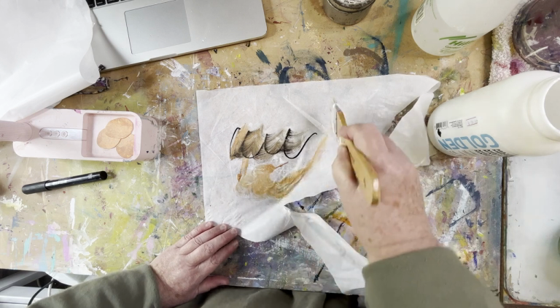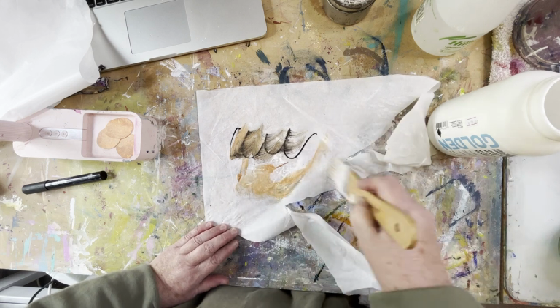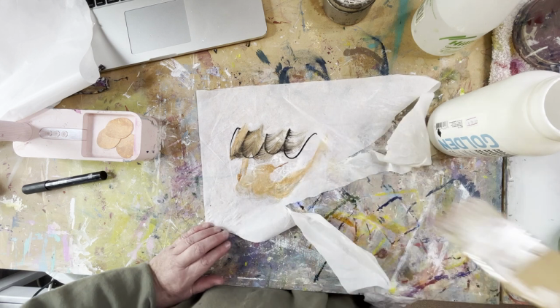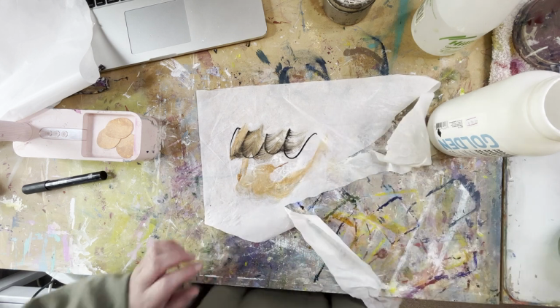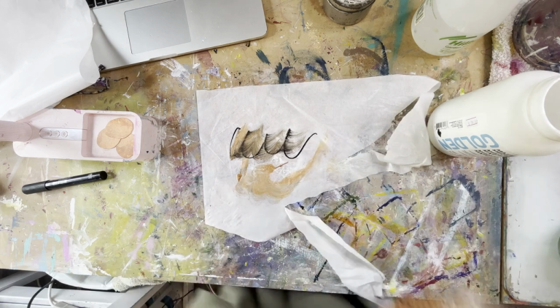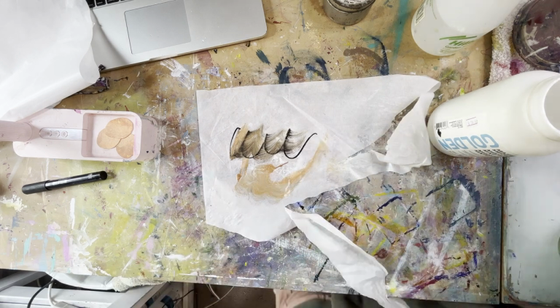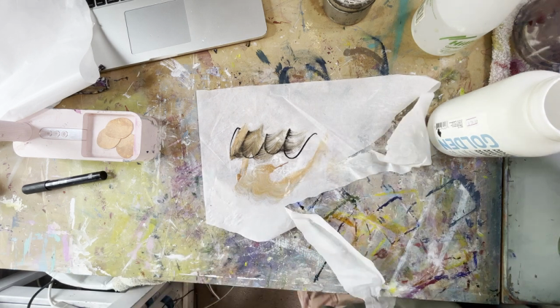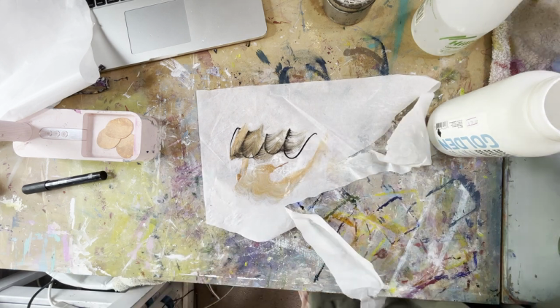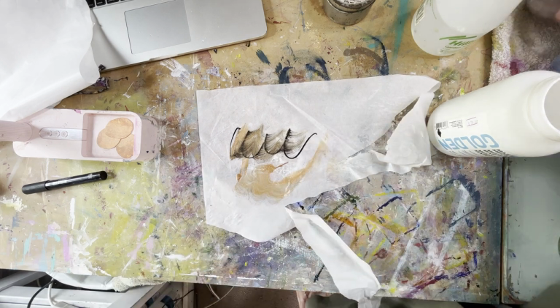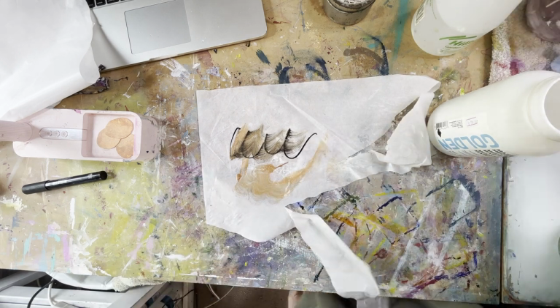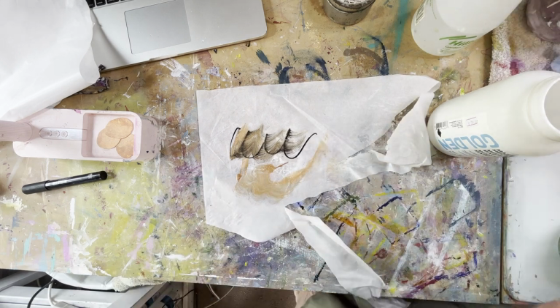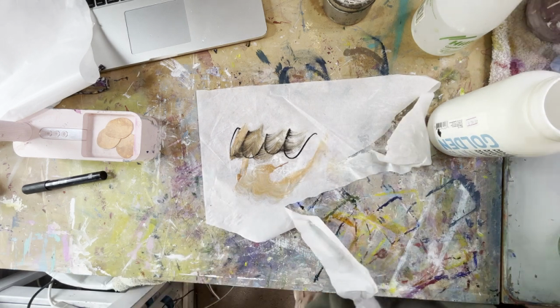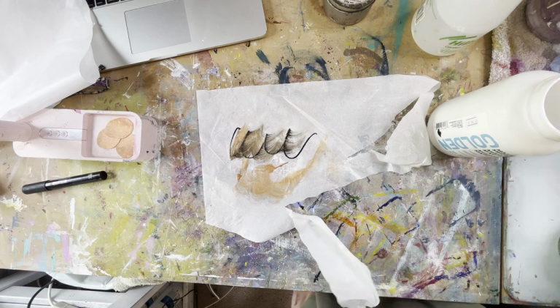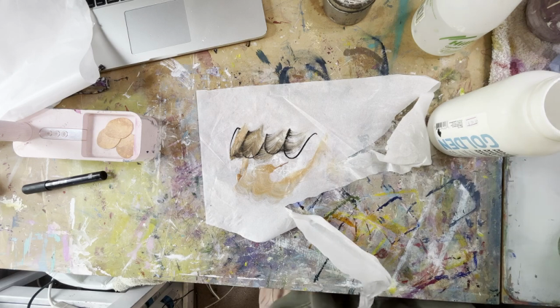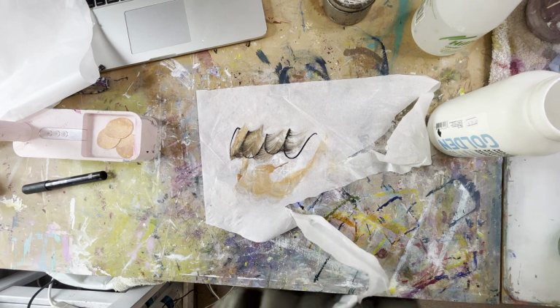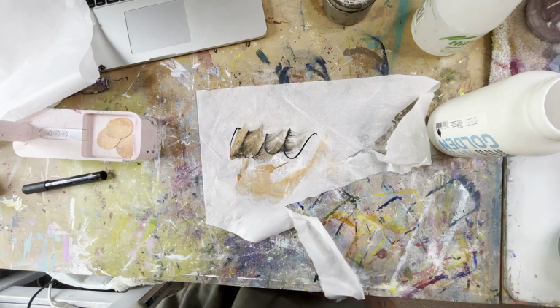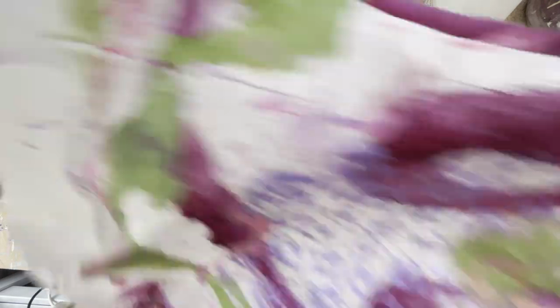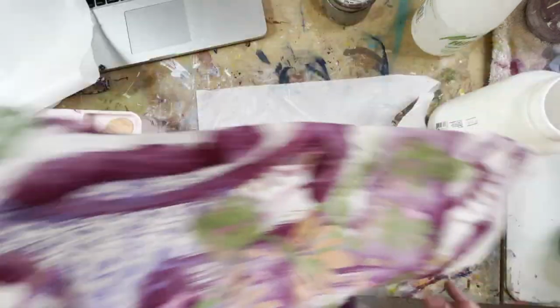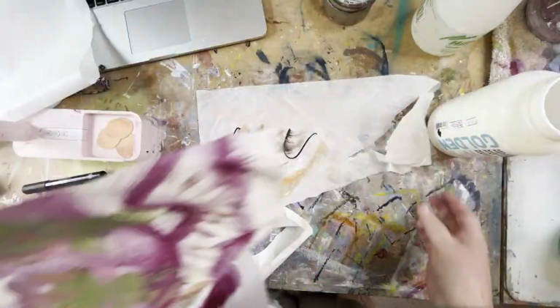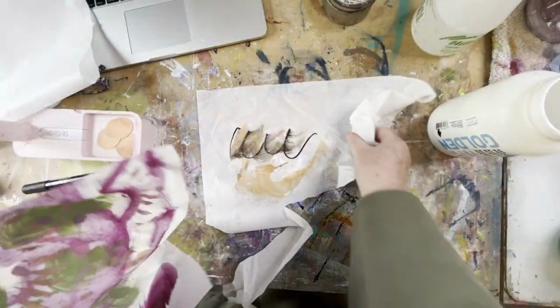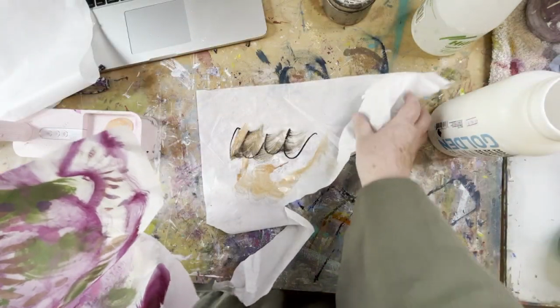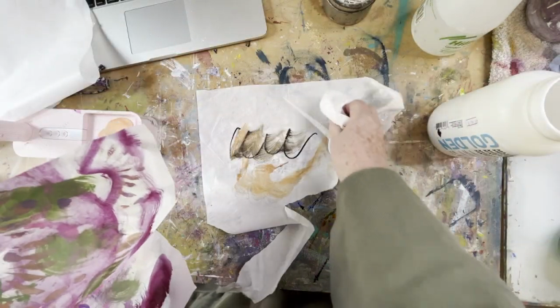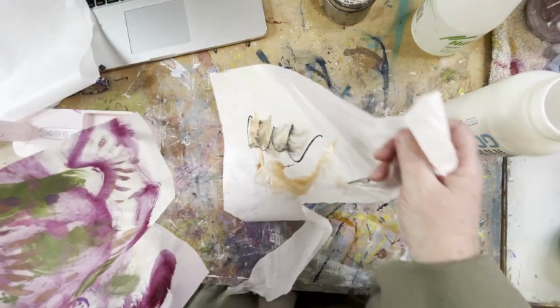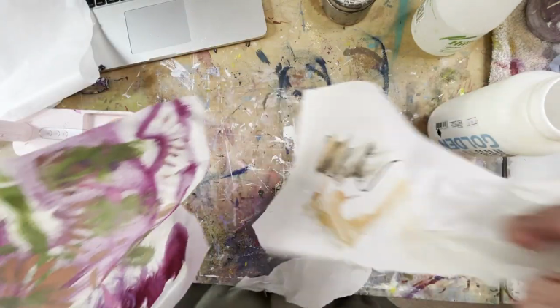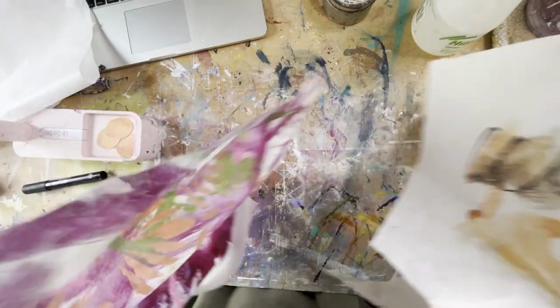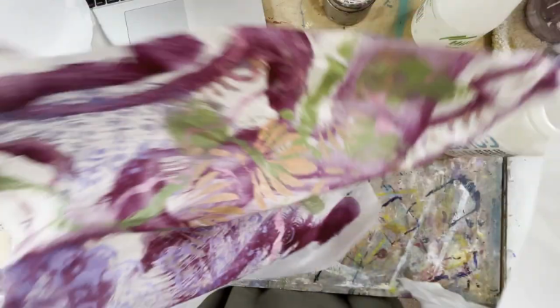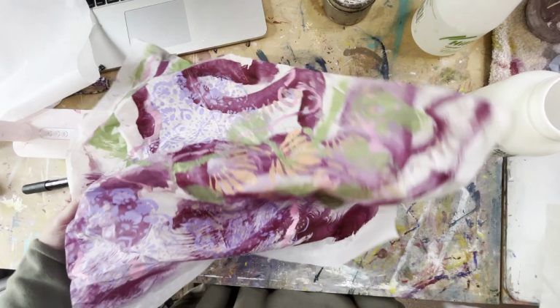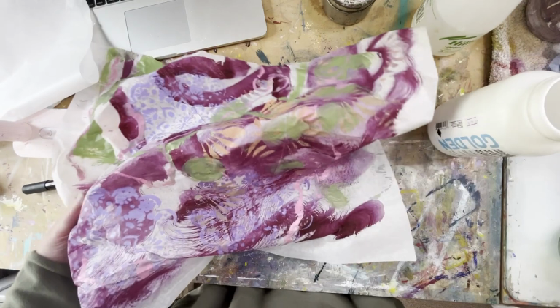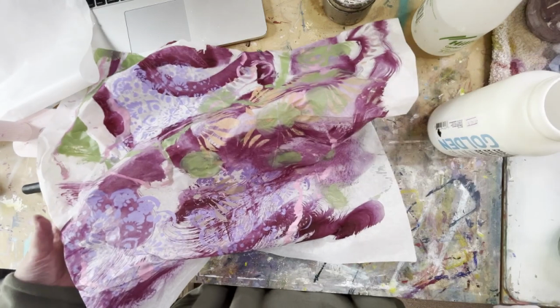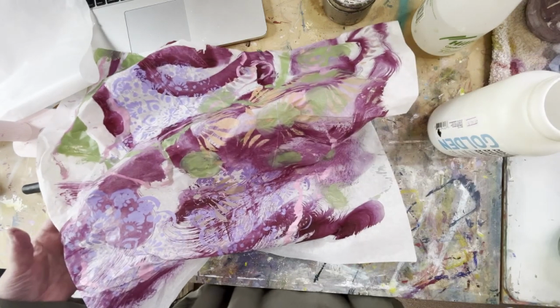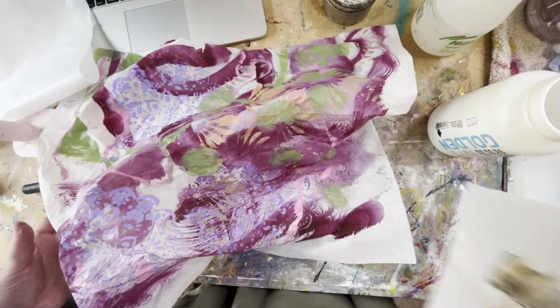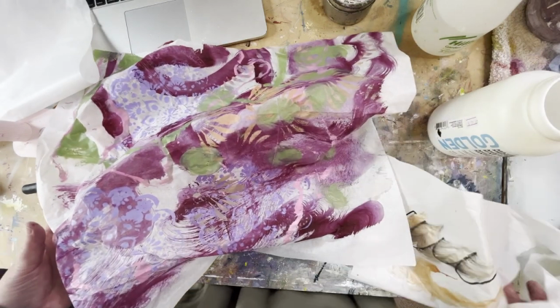Let it dry and you will end up with collage paper you can use just like these pieces.